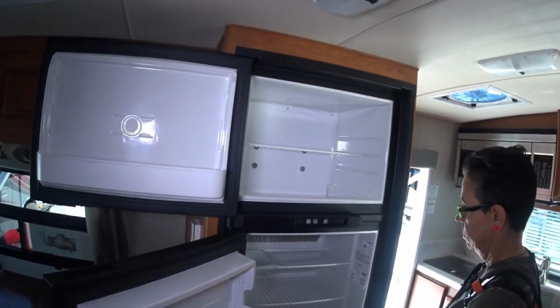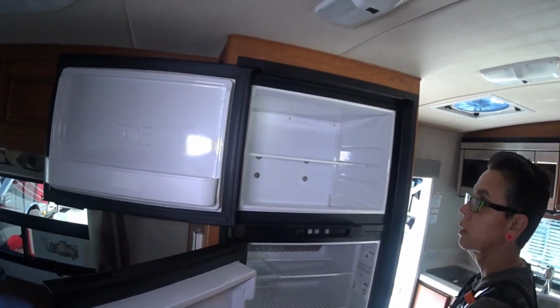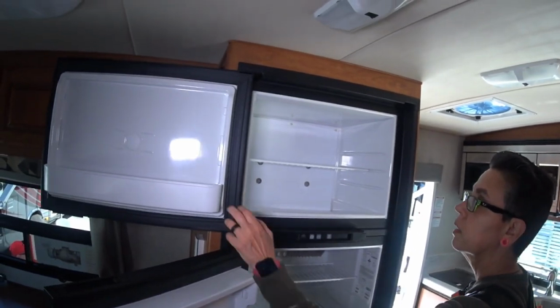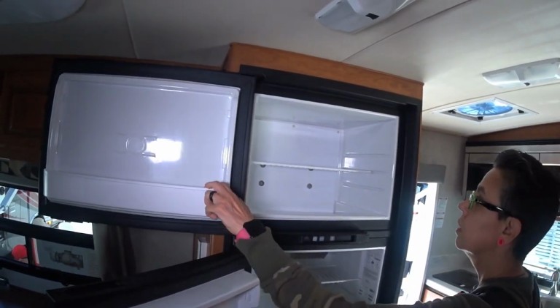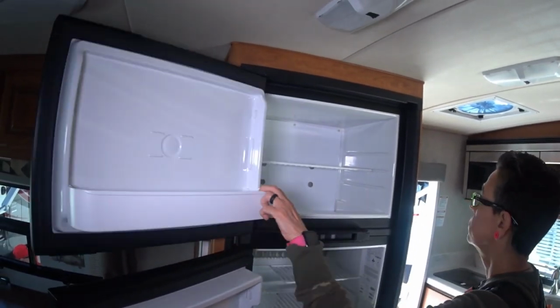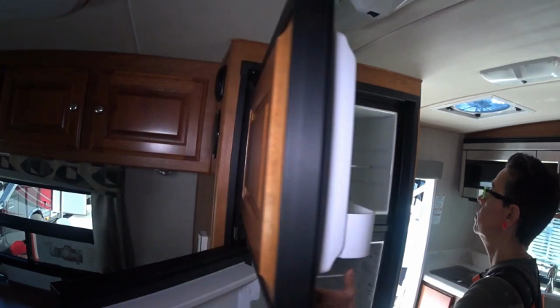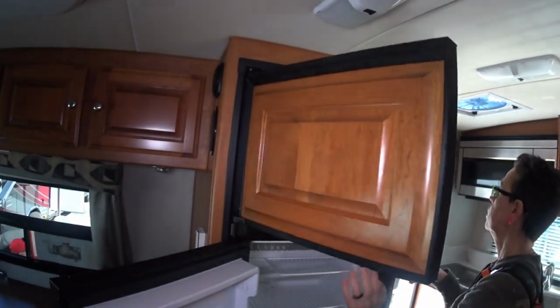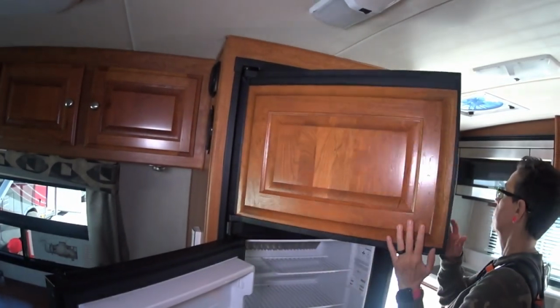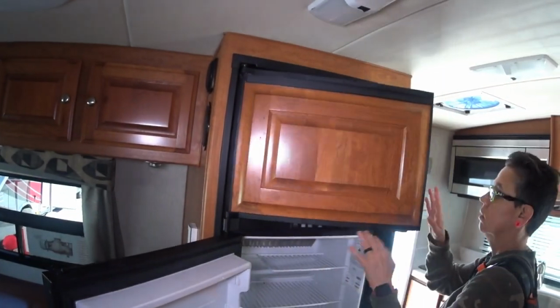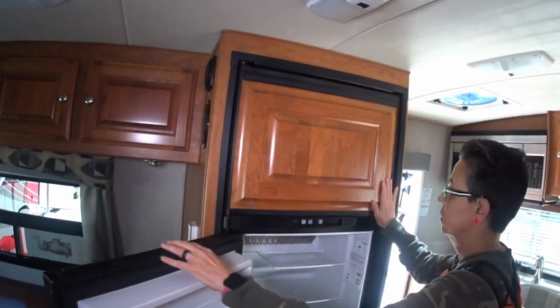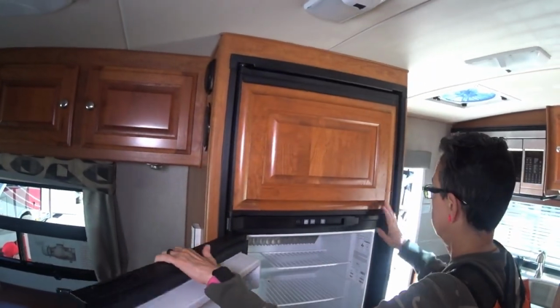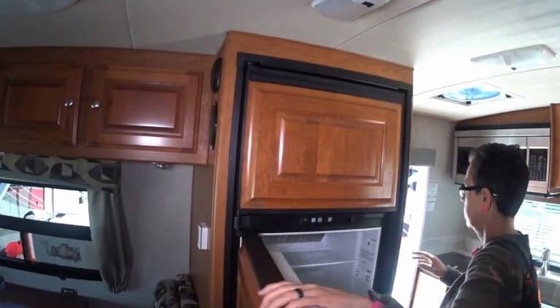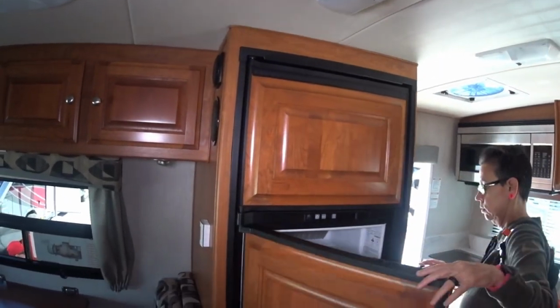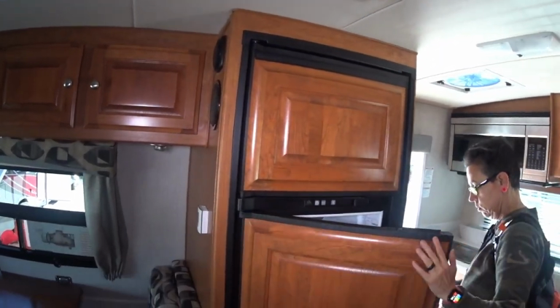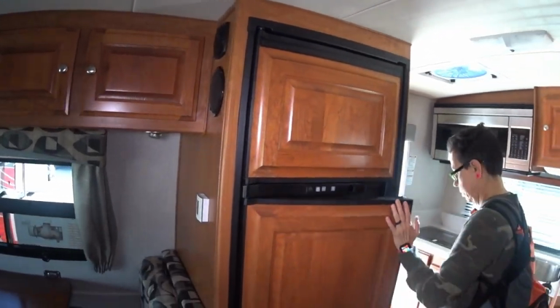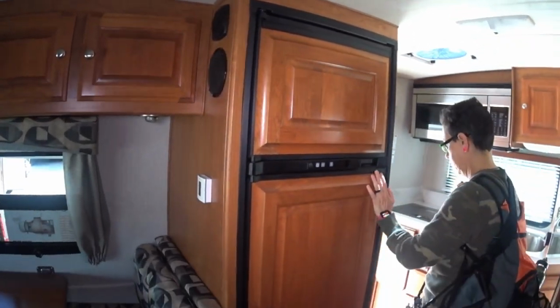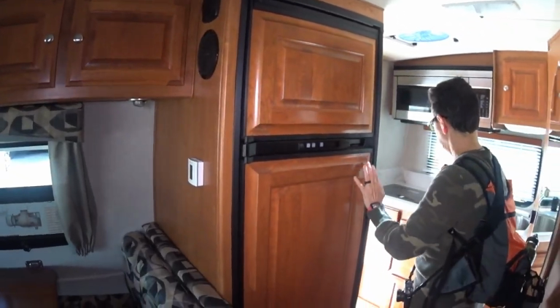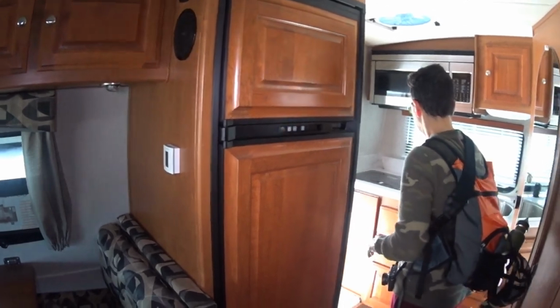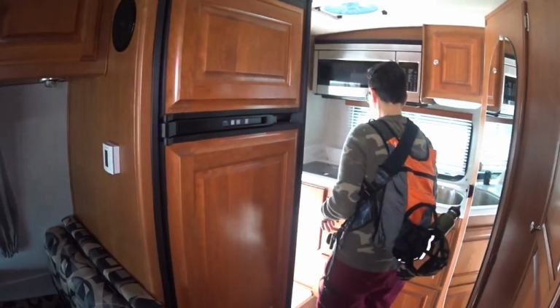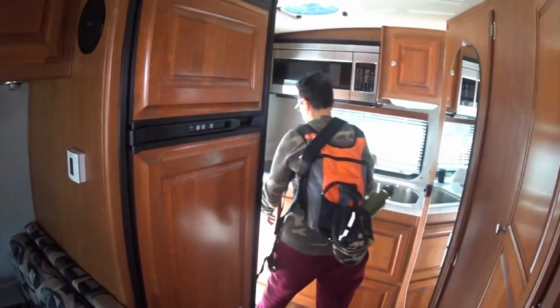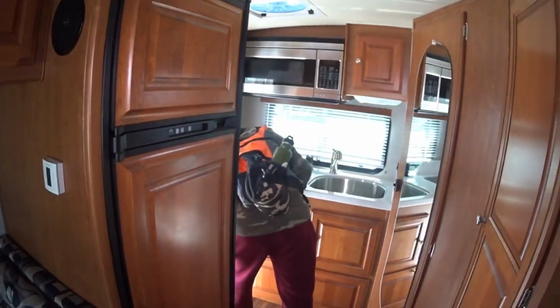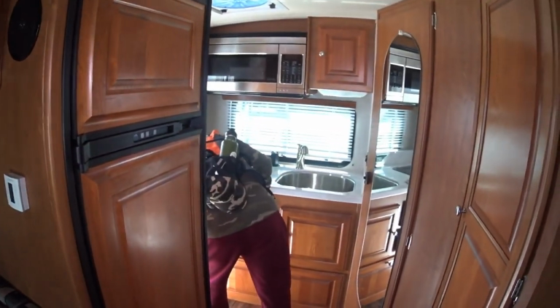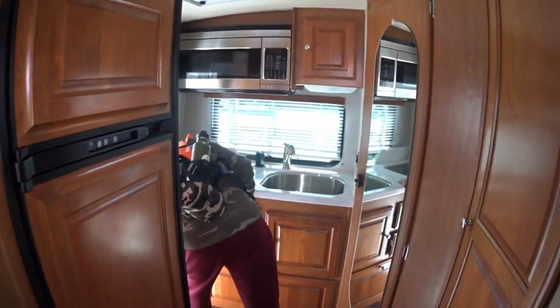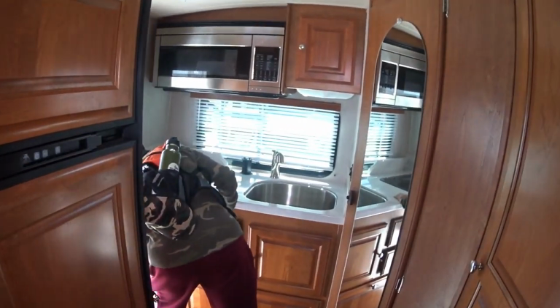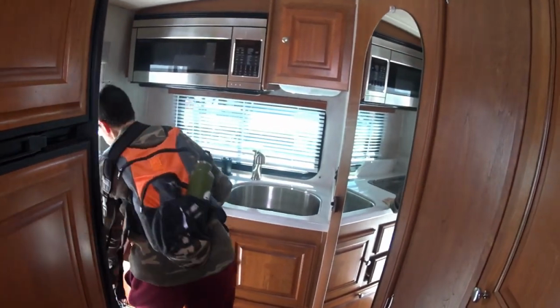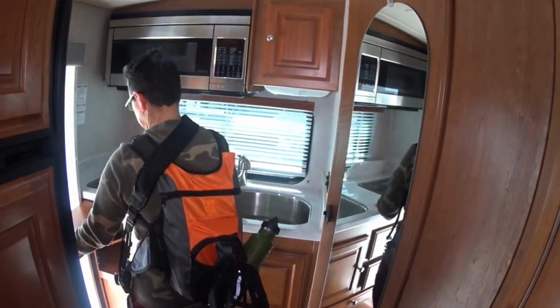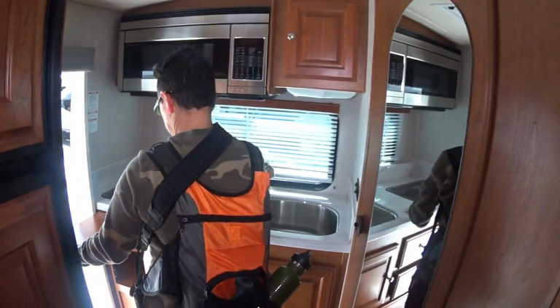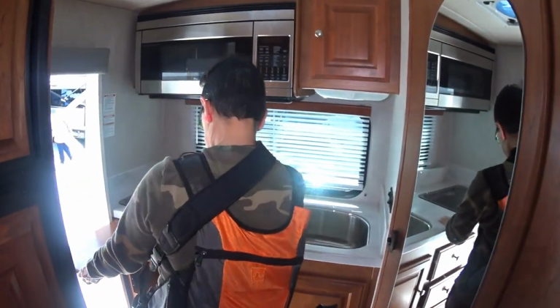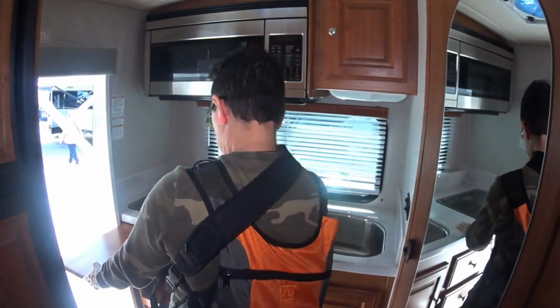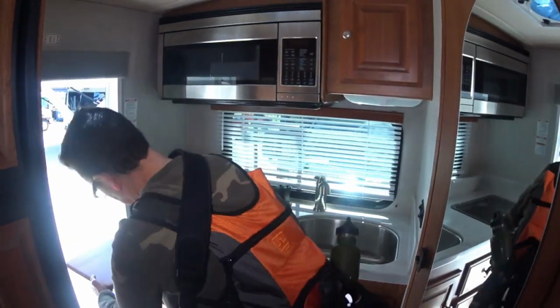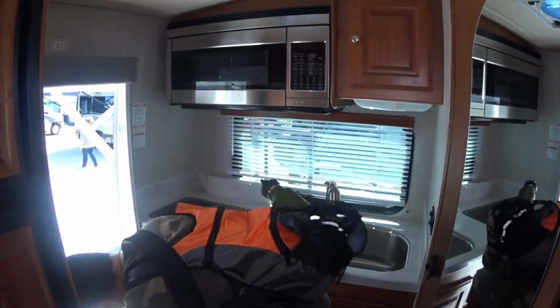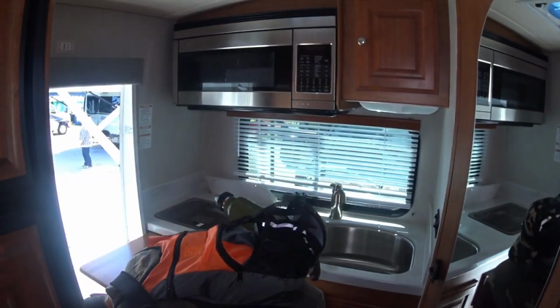Wow, super nice. Drooling. I love my little camper, but my gosh, I love a two-door fridge. And then all the way at the end, we have the kitchen.